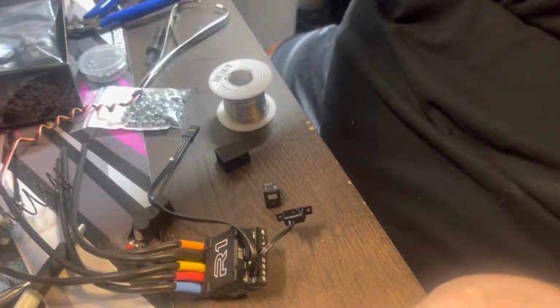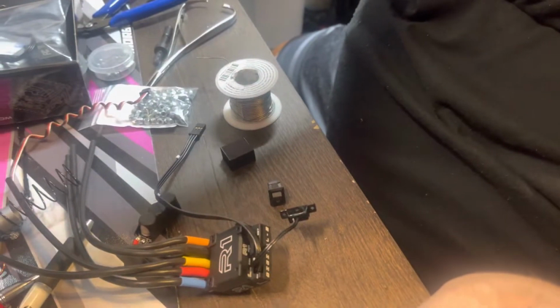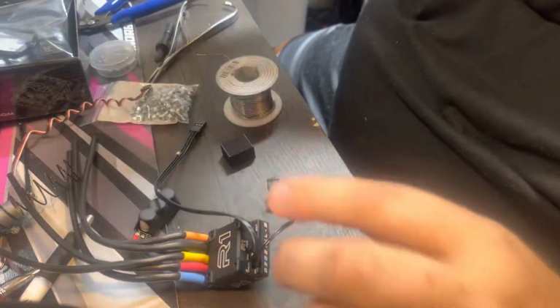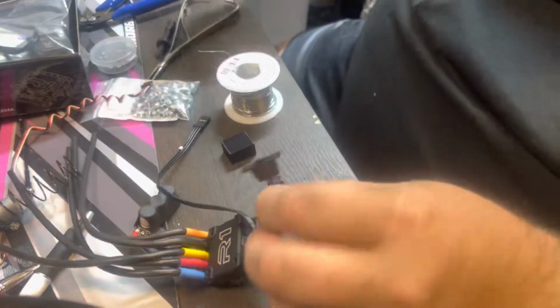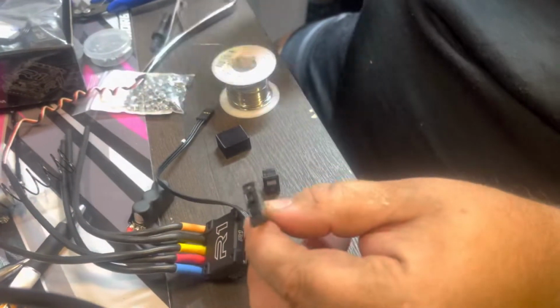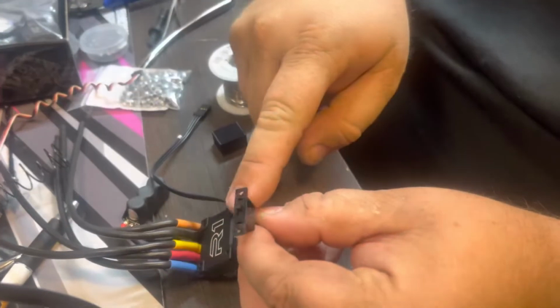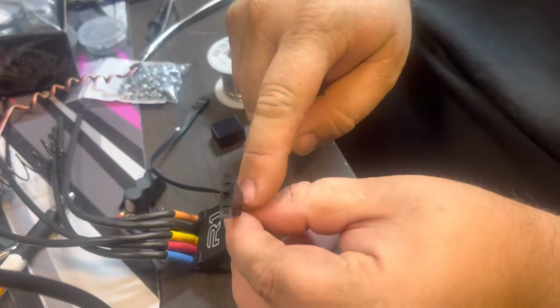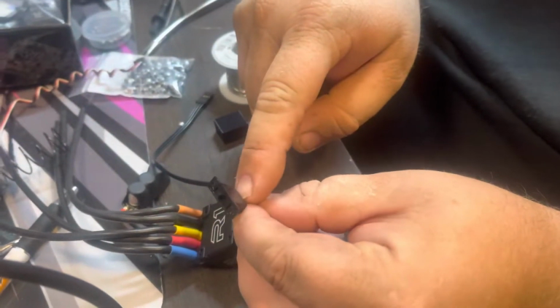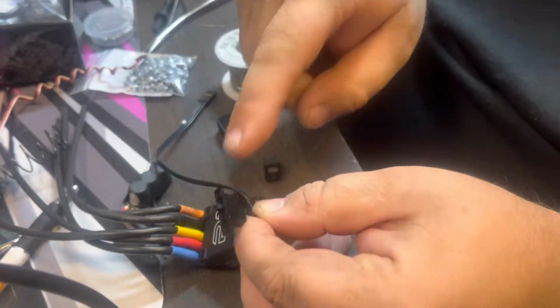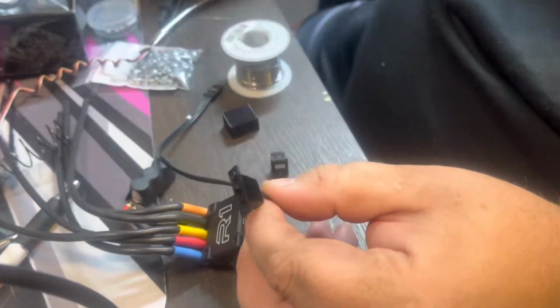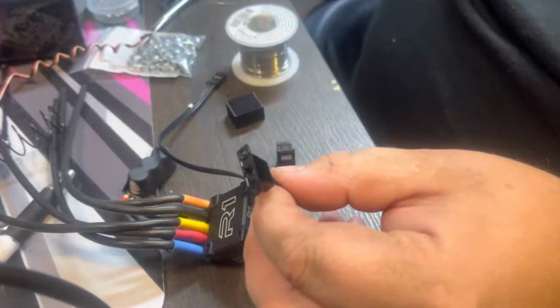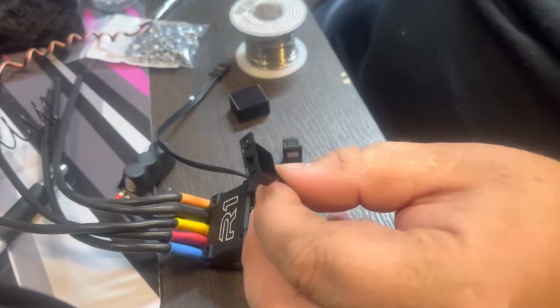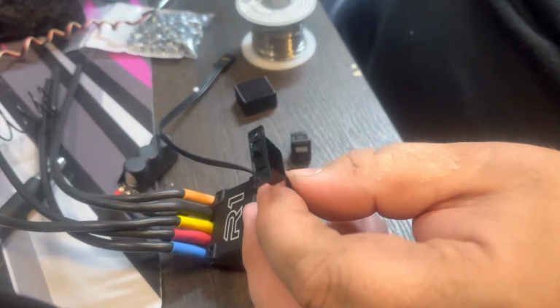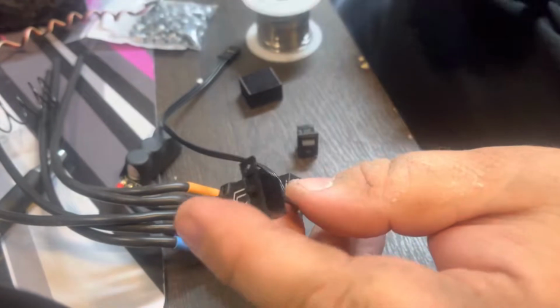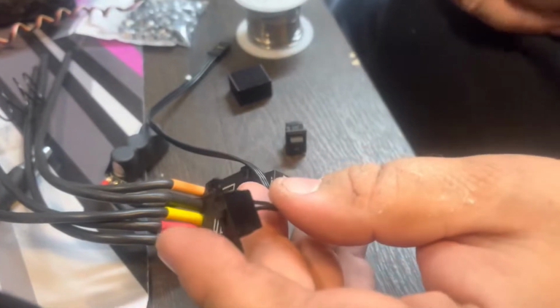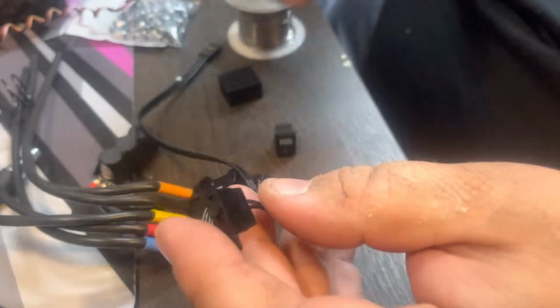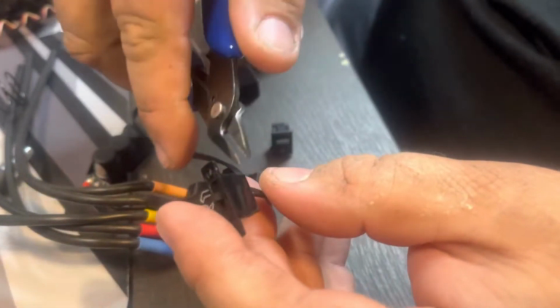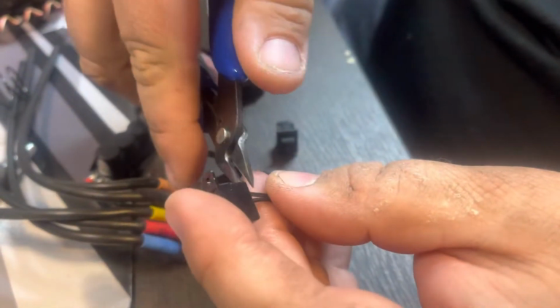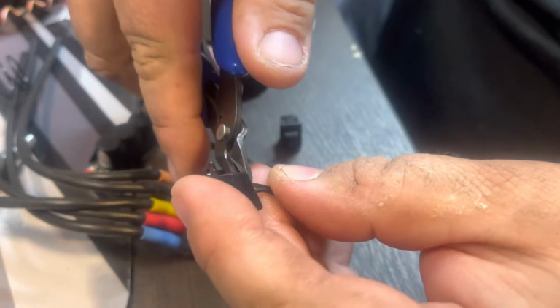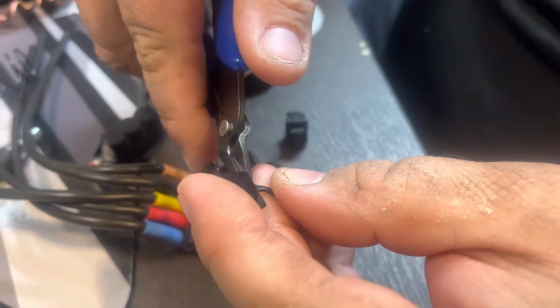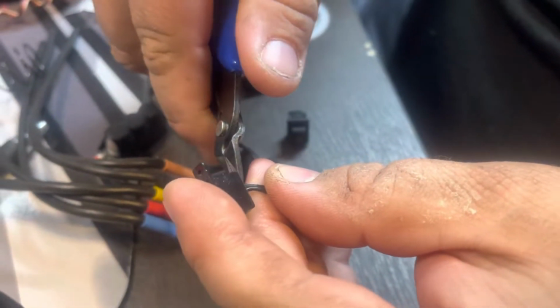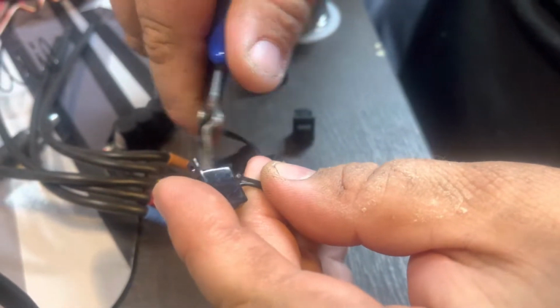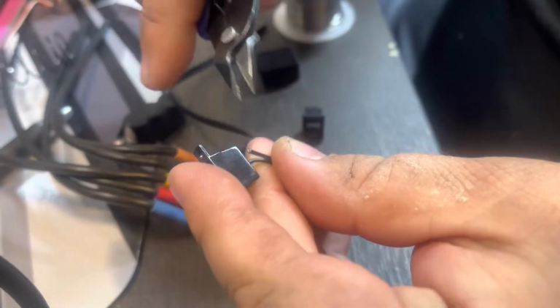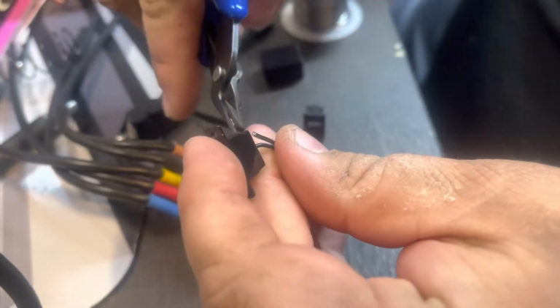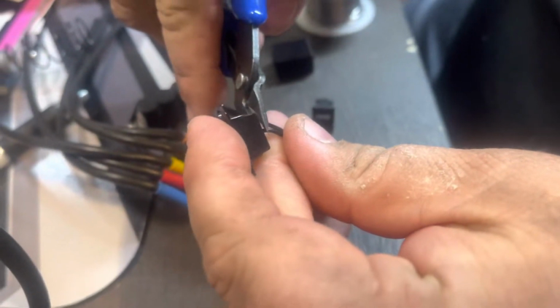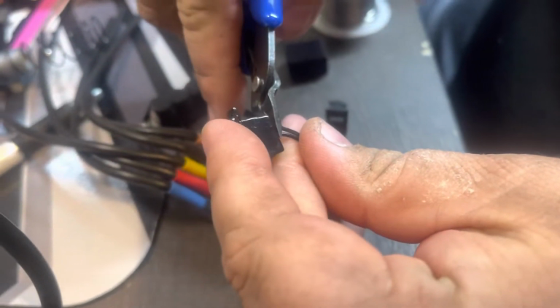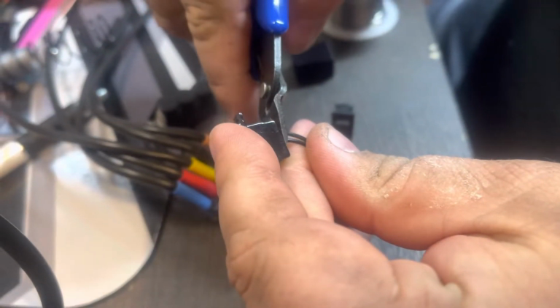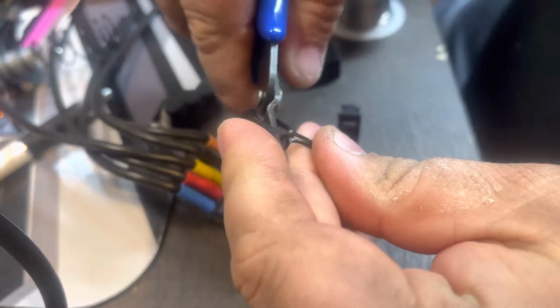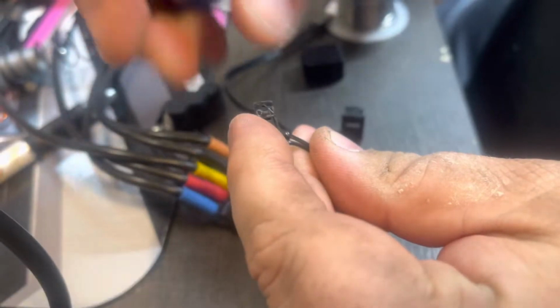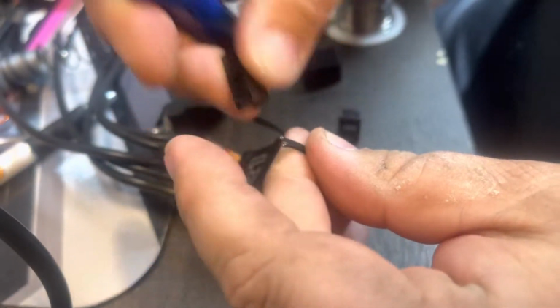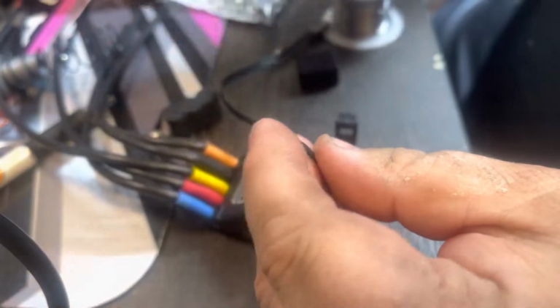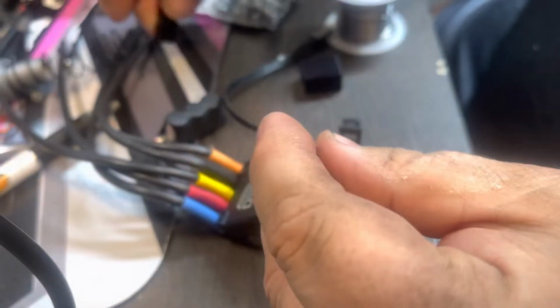And then you literally take the stock switch right here, take a pair of scissors — a pair of side cuts — and just cut it. Cut it up.